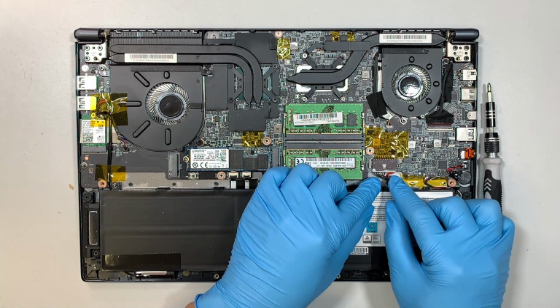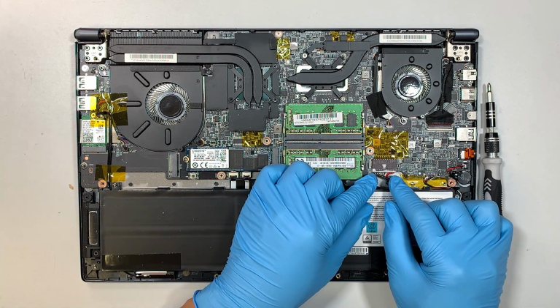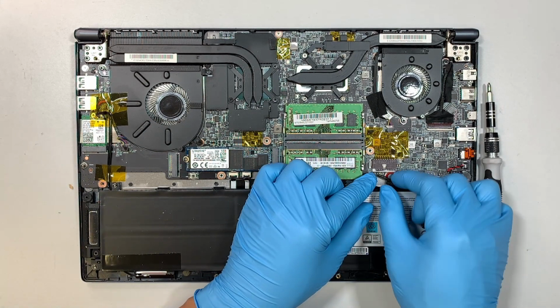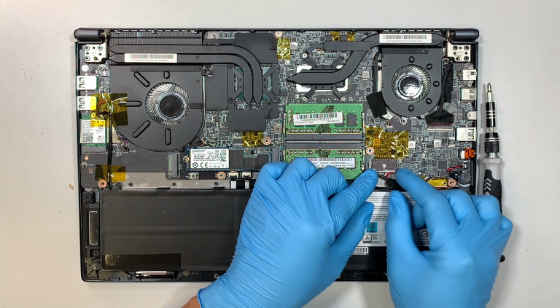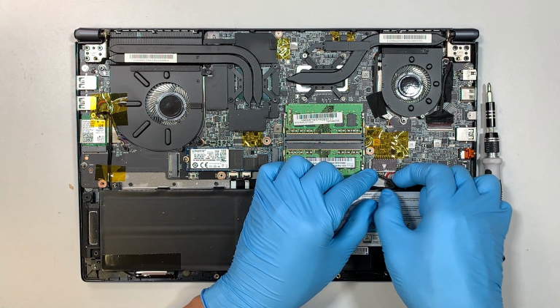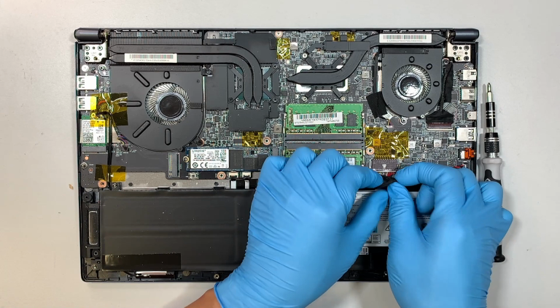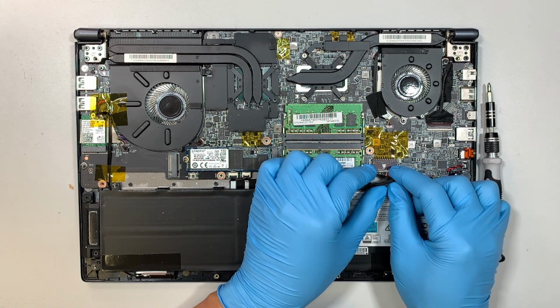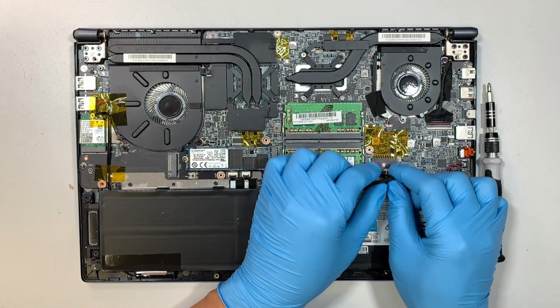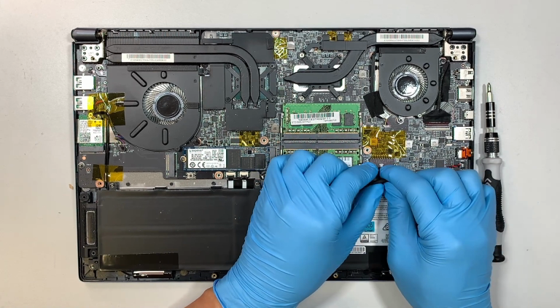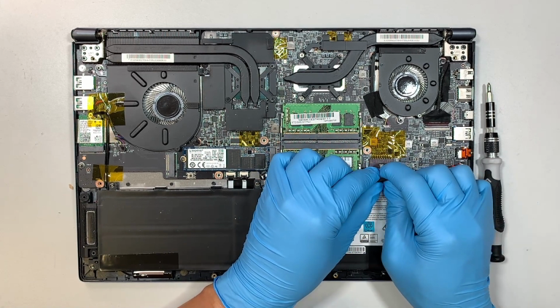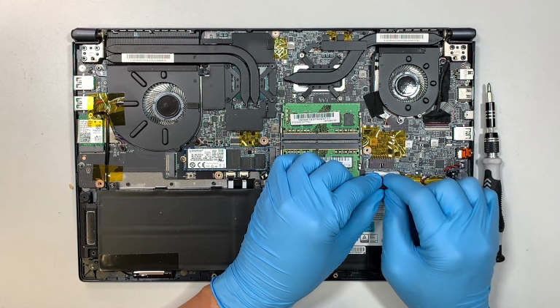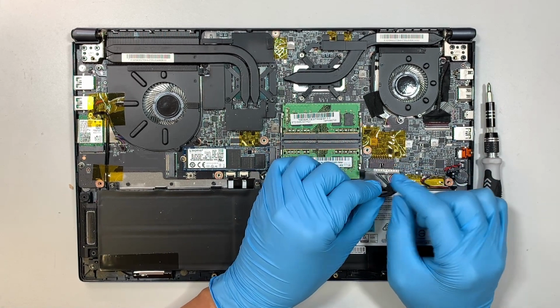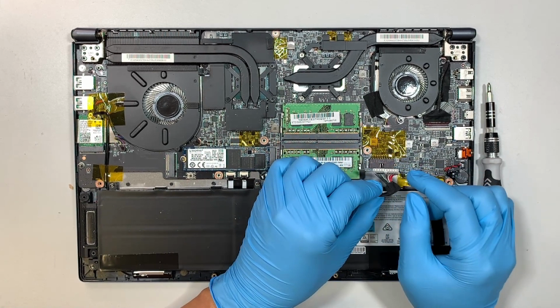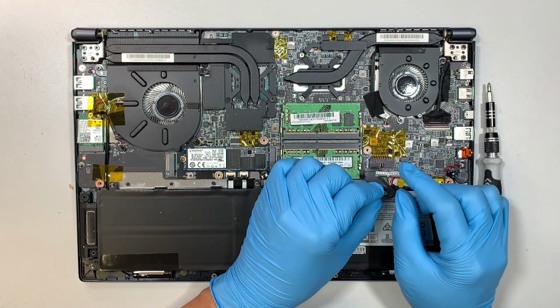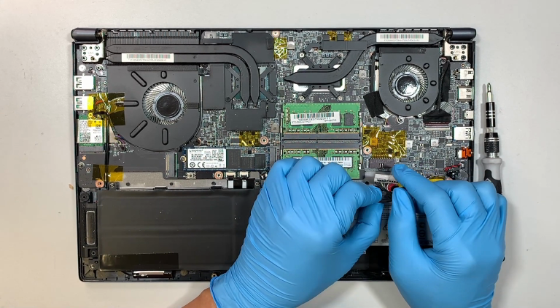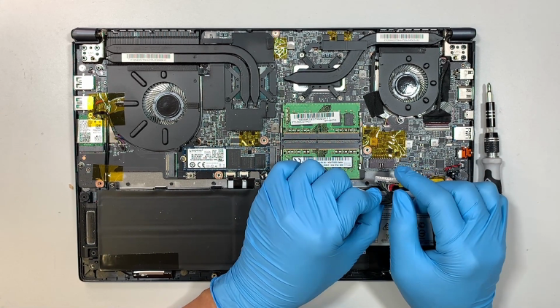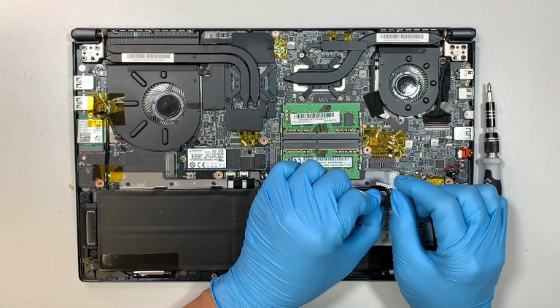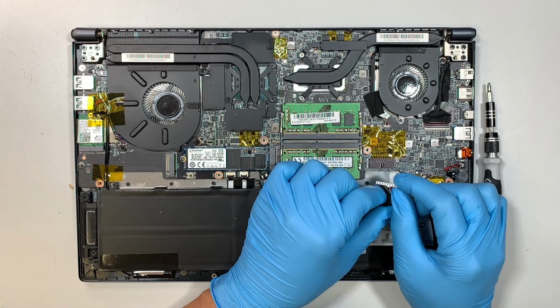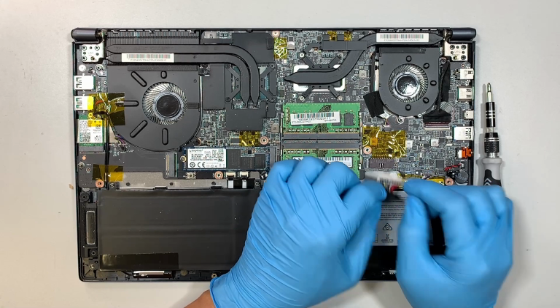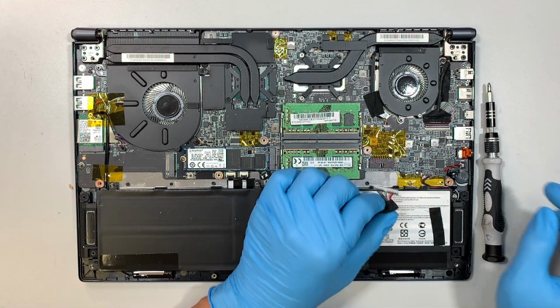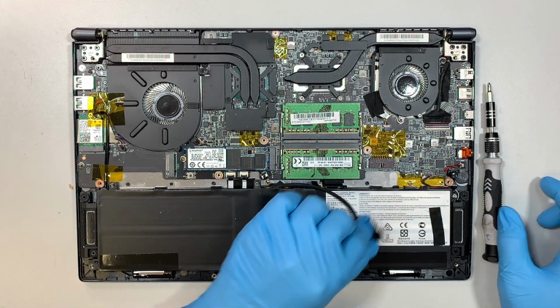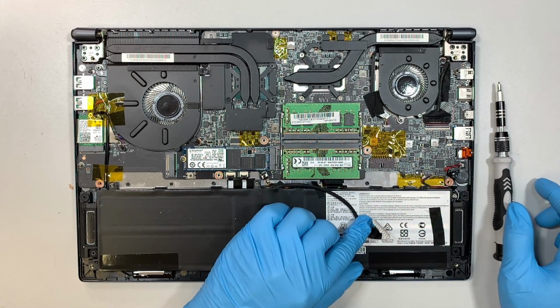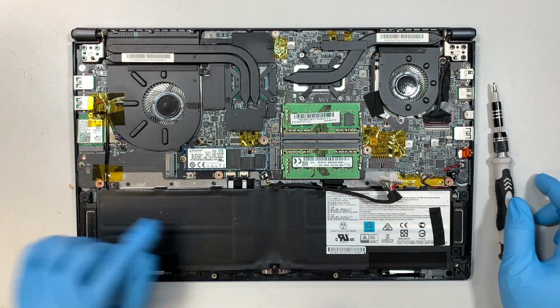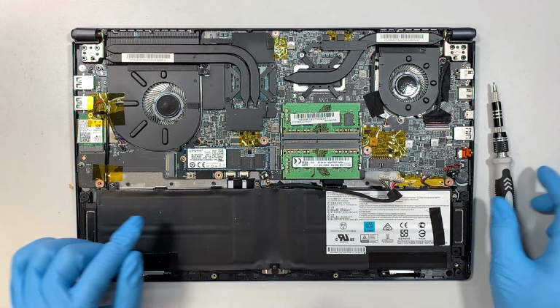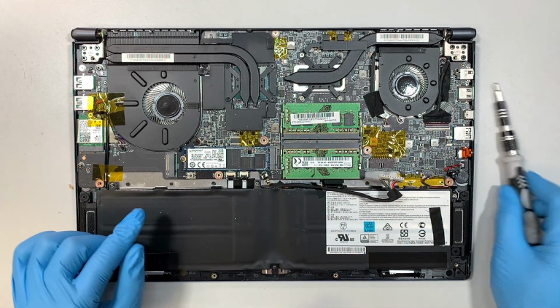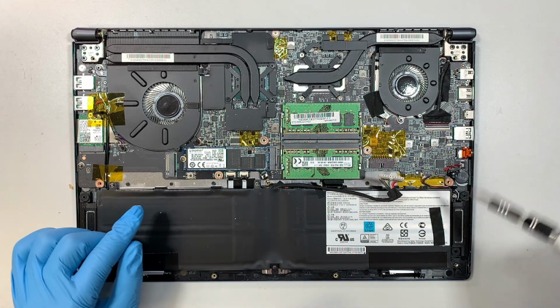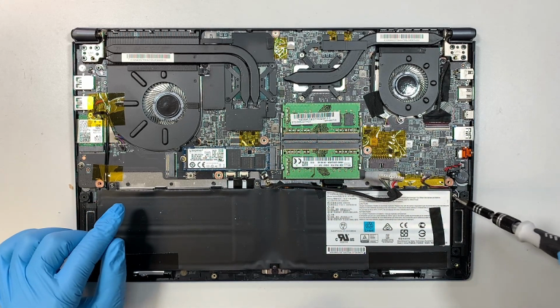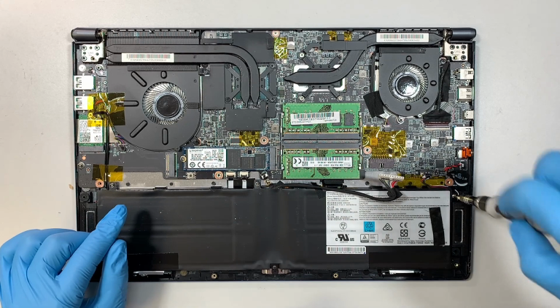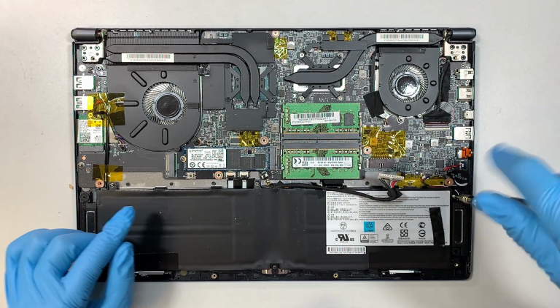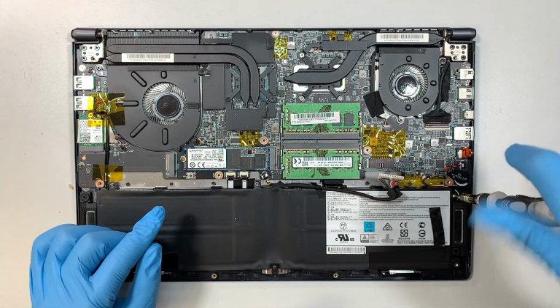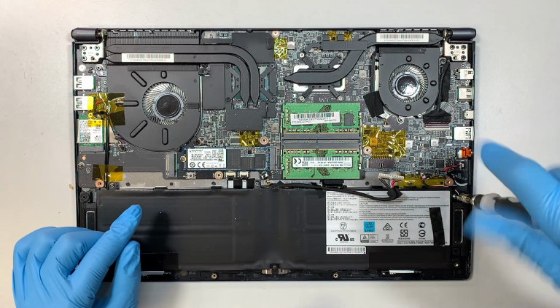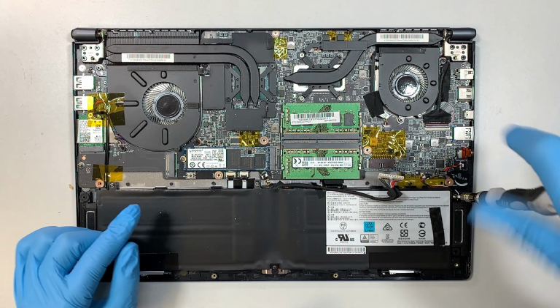The first thing I like to do is disconnect the battery. The connector is right here — you can slide it down towards your body; there's no clip or anything holding on to it. Just let the connector down, then get the Phillips screwdriver and we can remove the battery.